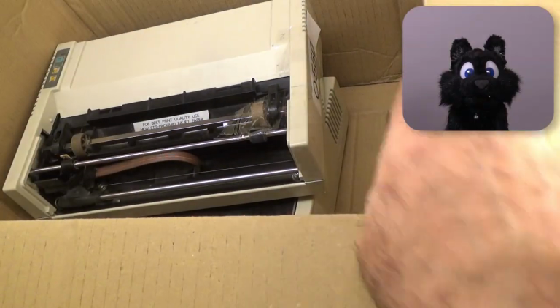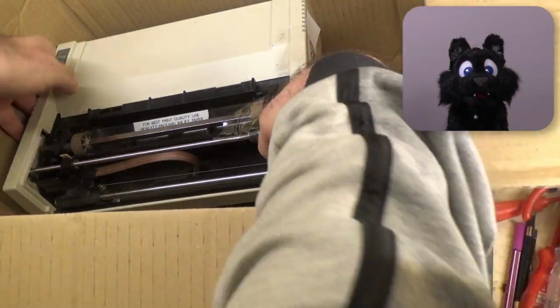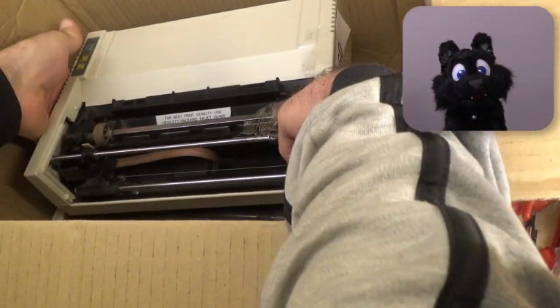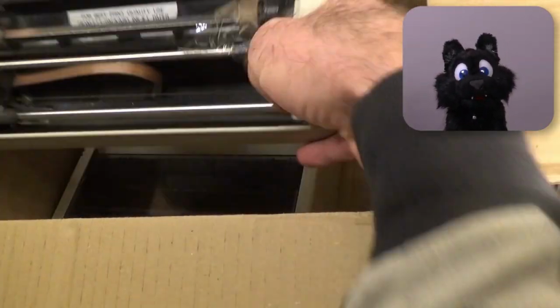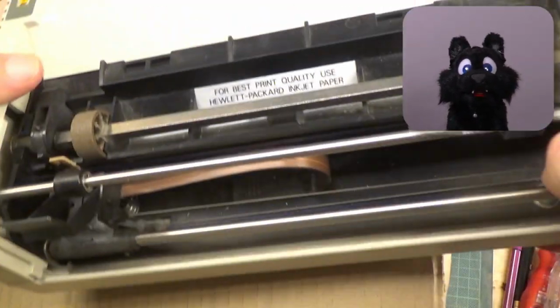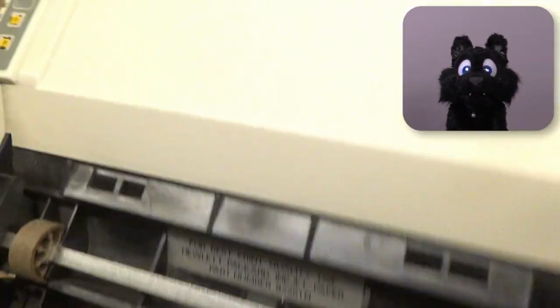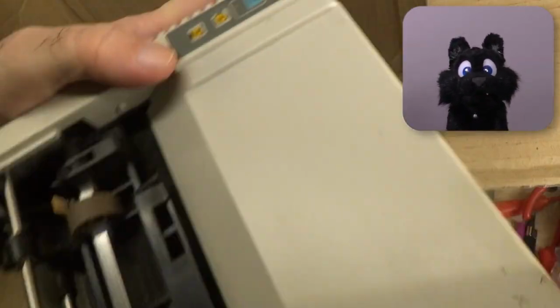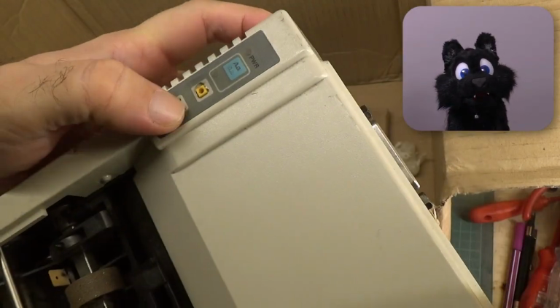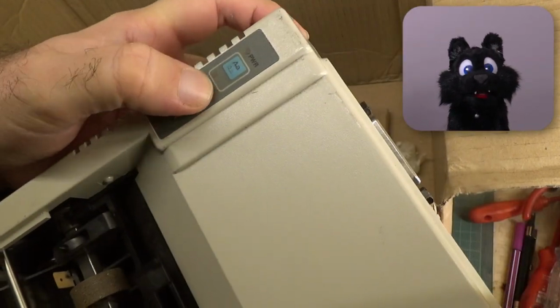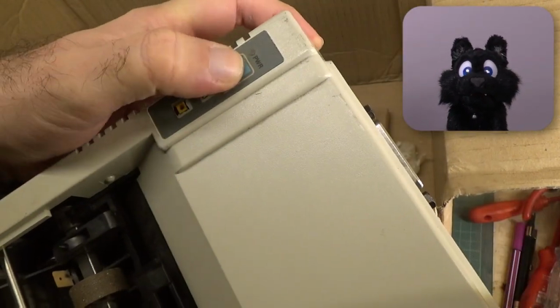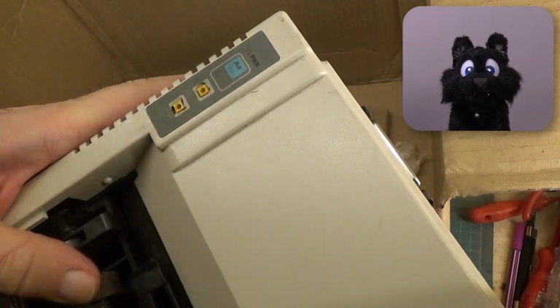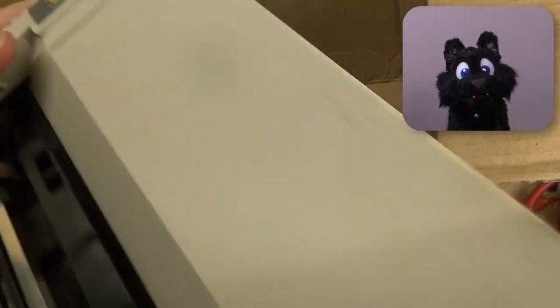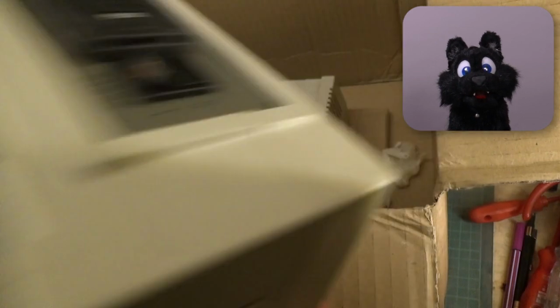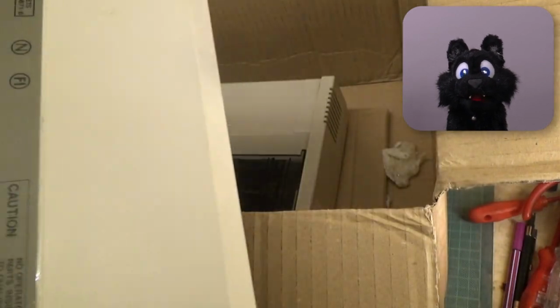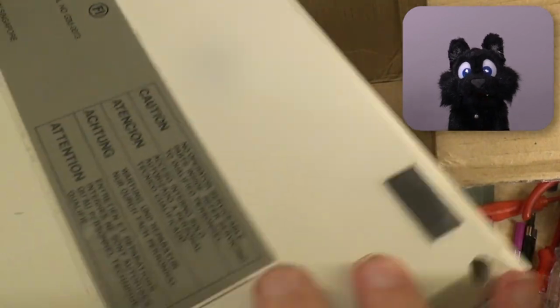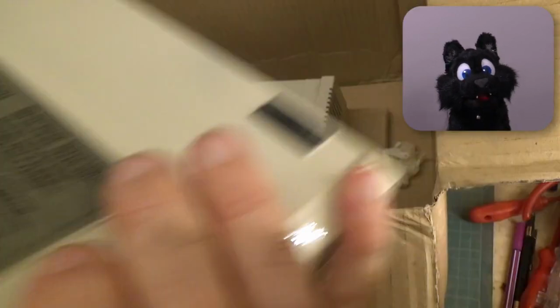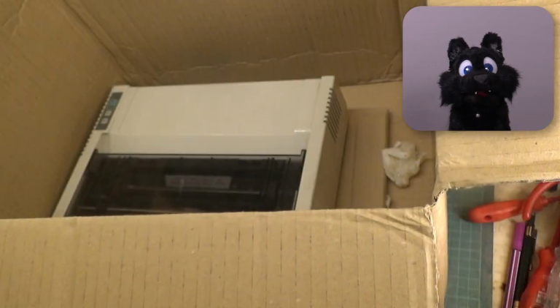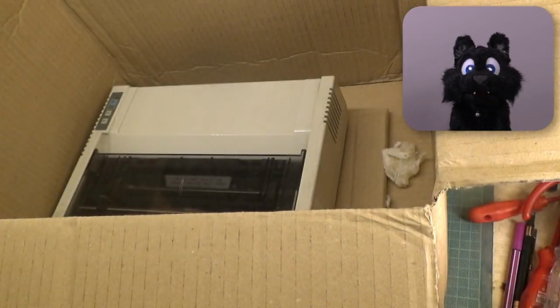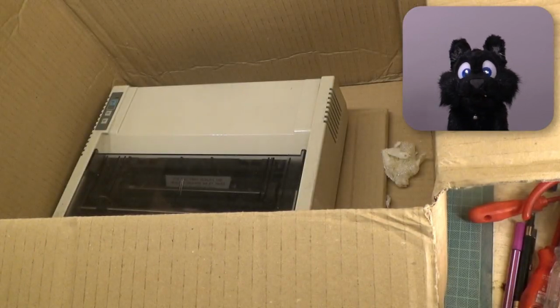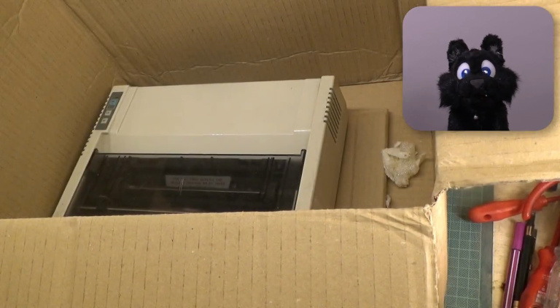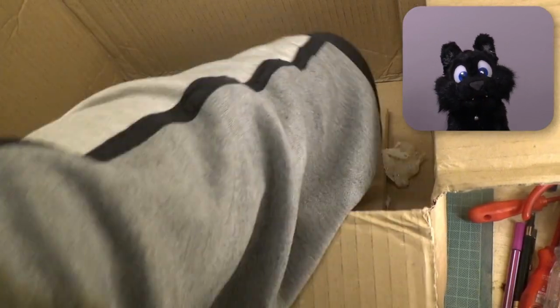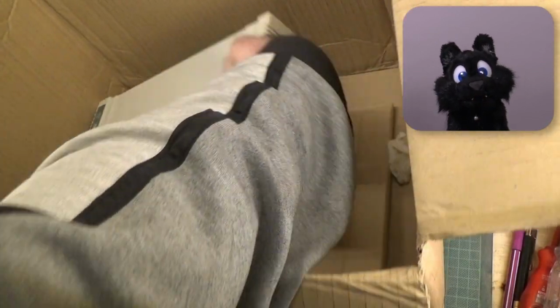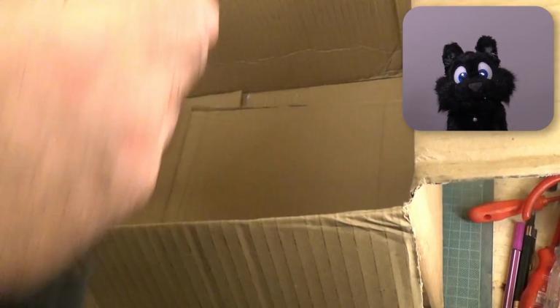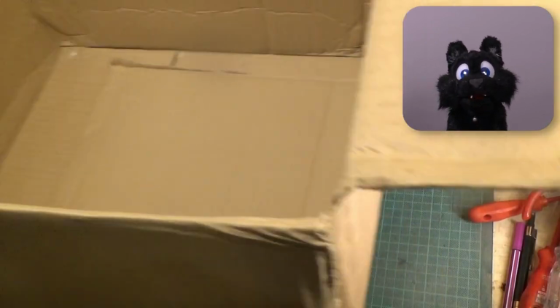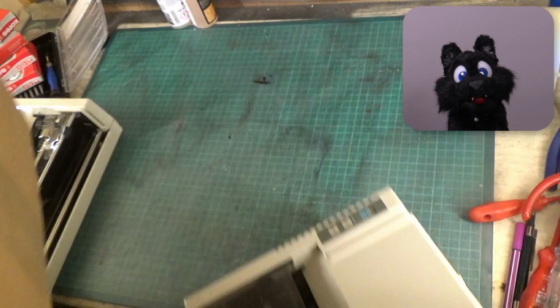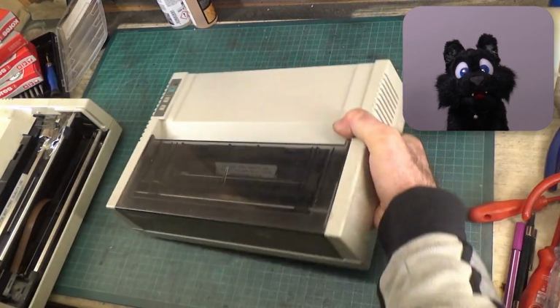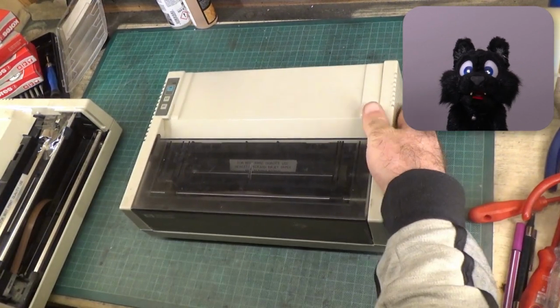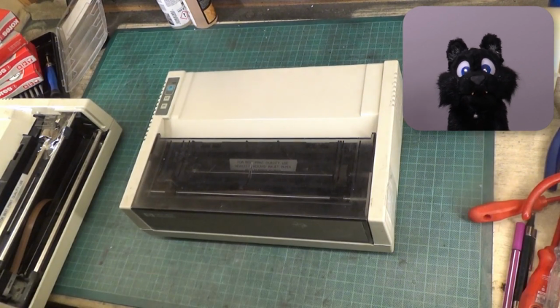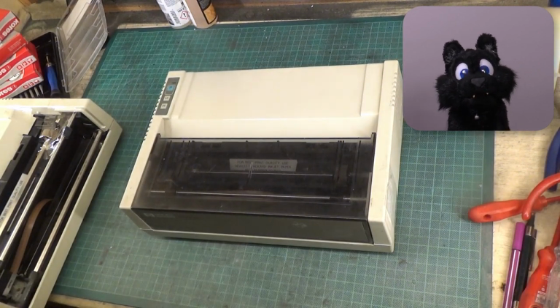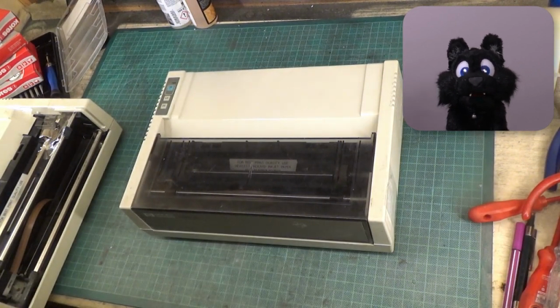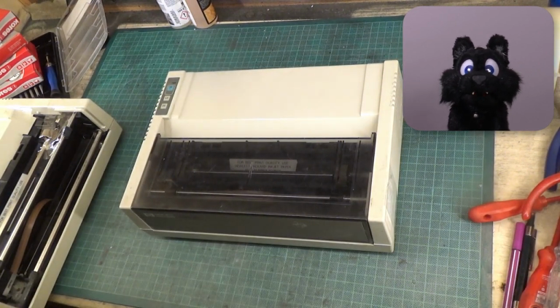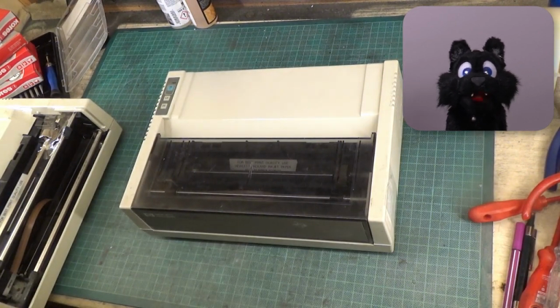The eBay listing was for two of them in unknown state. One is missing a cover and it looks a bit more used. I thought I could make one working unit between the two of them for sure.